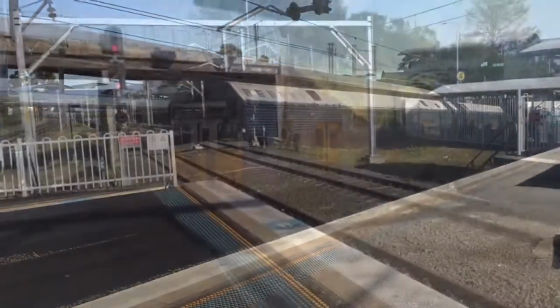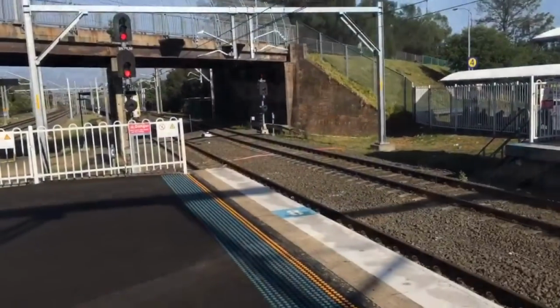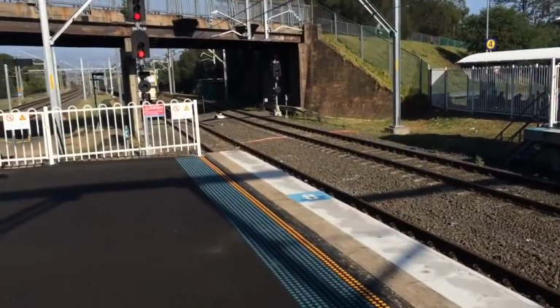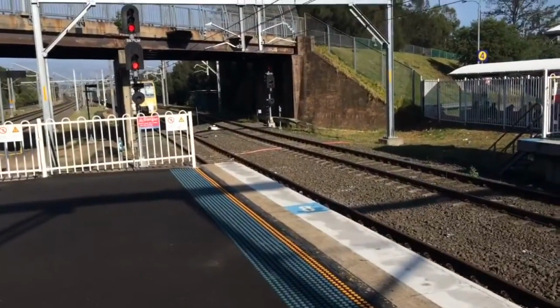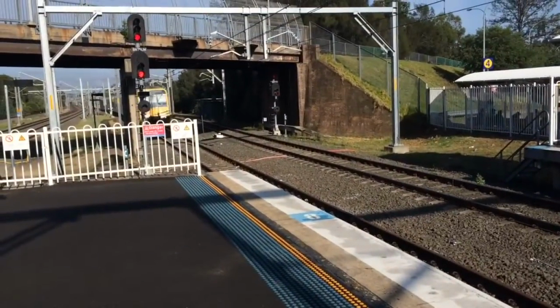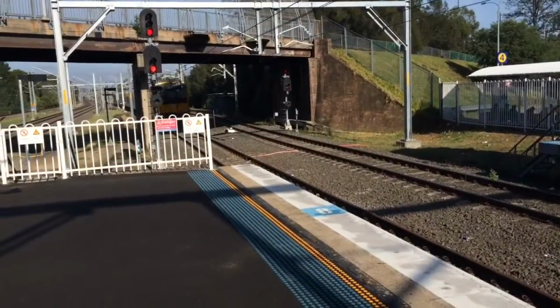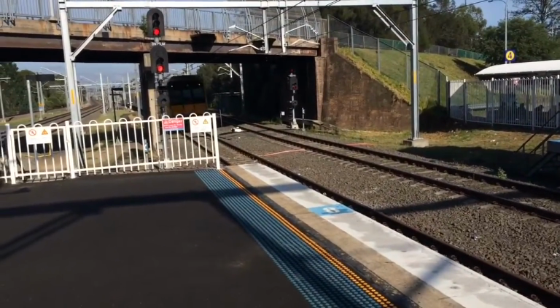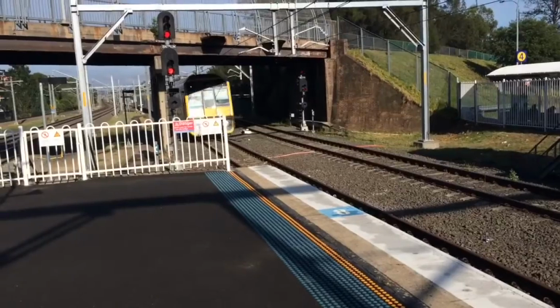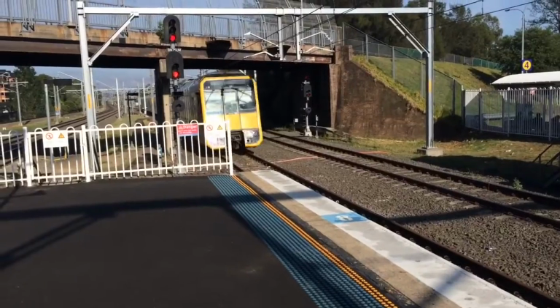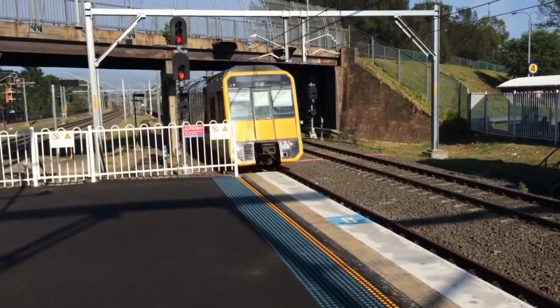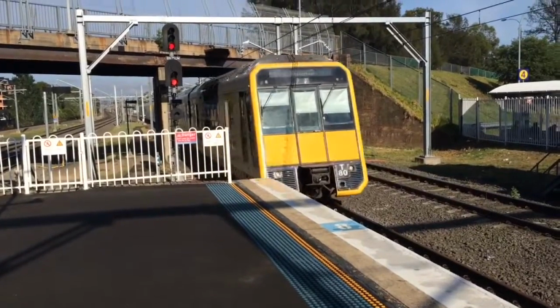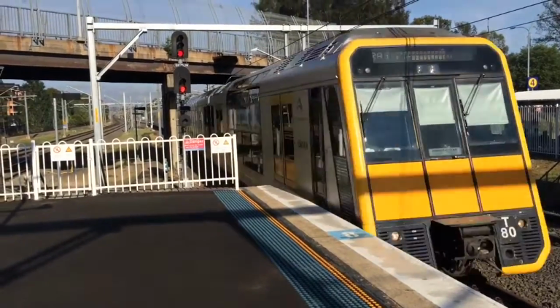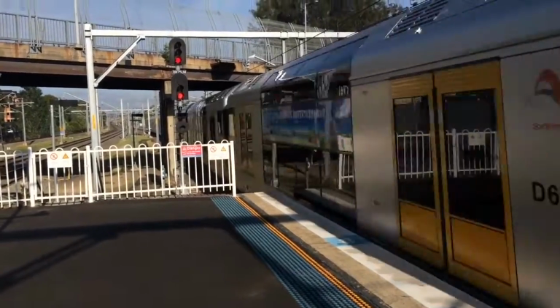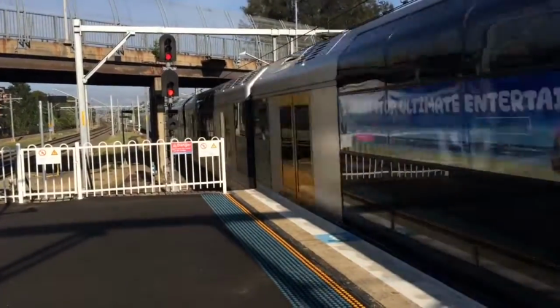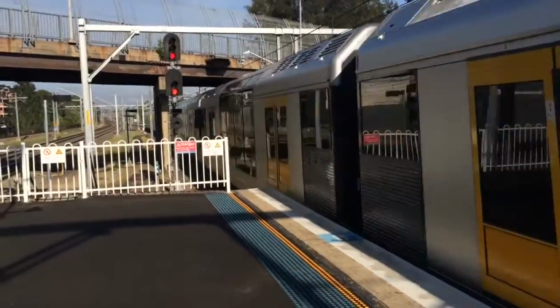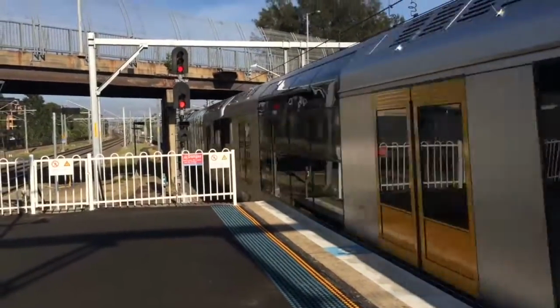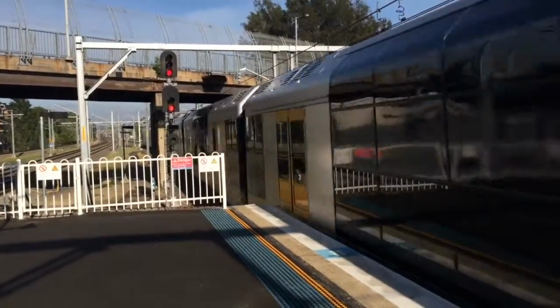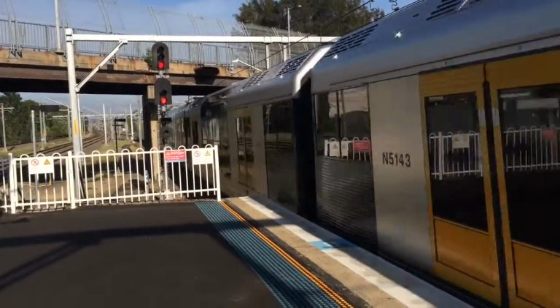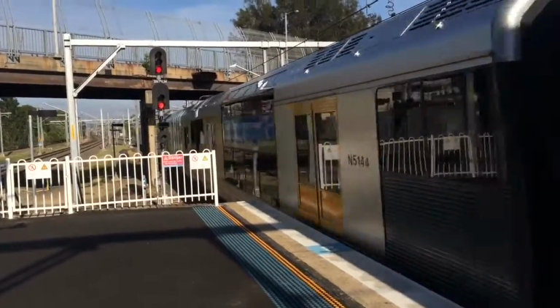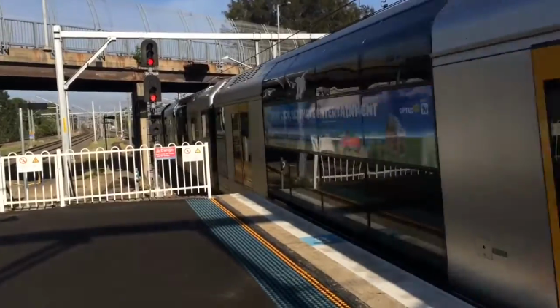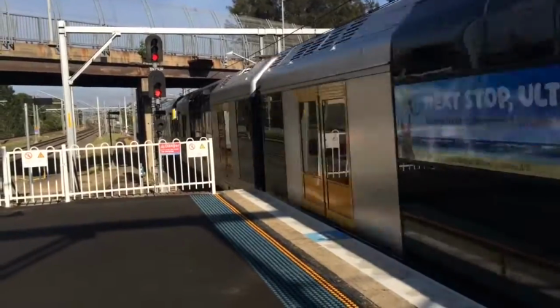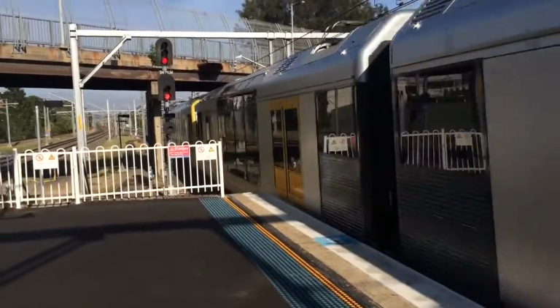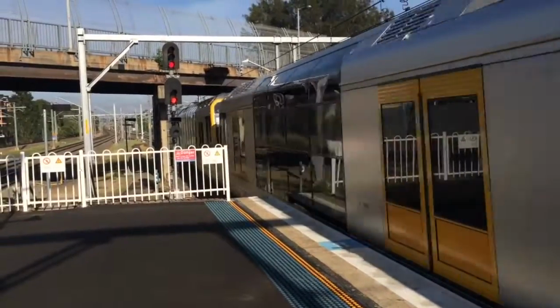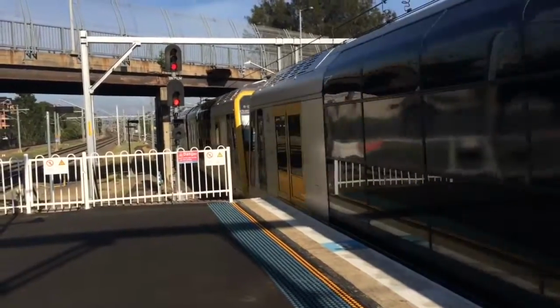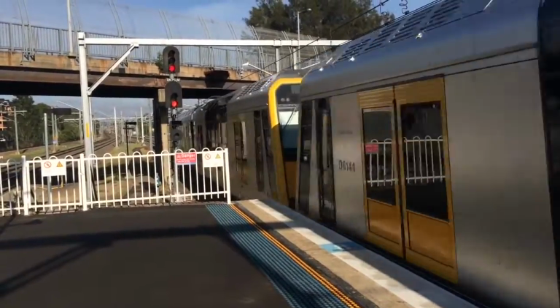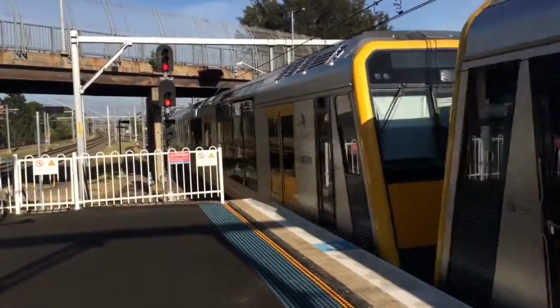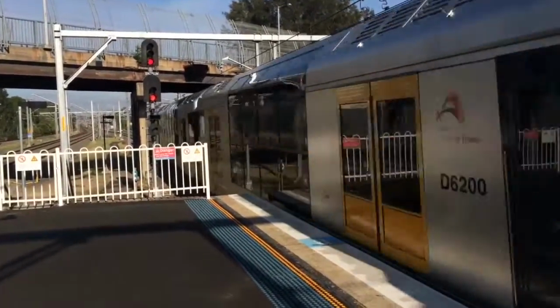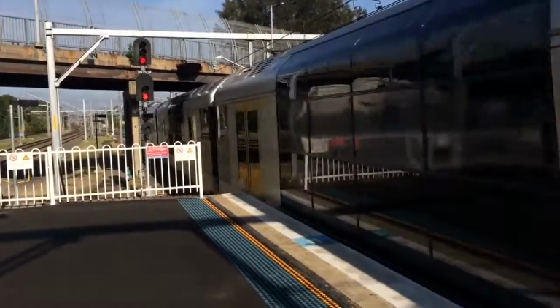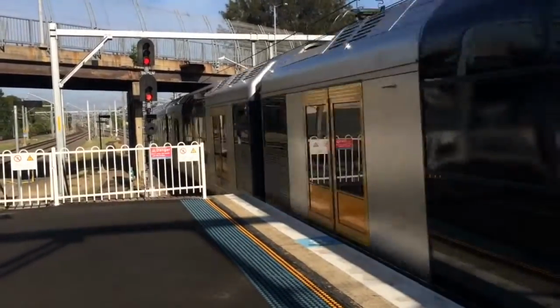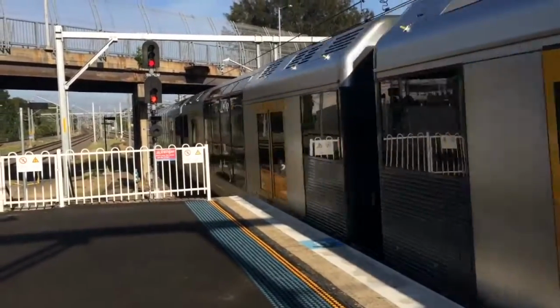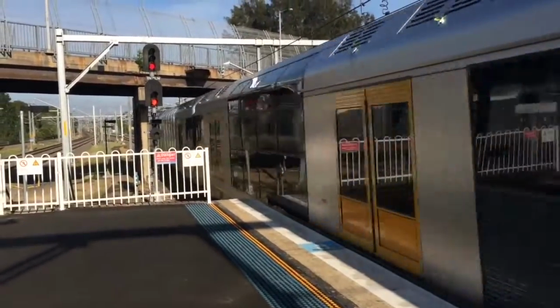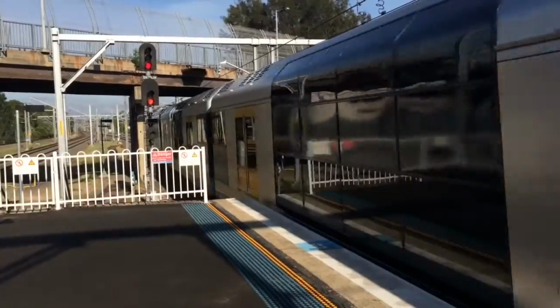Now arriving under platform 4 at 7:57am, it's a Hornsby via Gordon service, leading set T80. The time now is of course 7:57am. The rear set is T86.